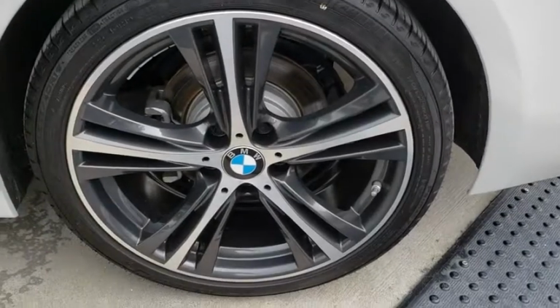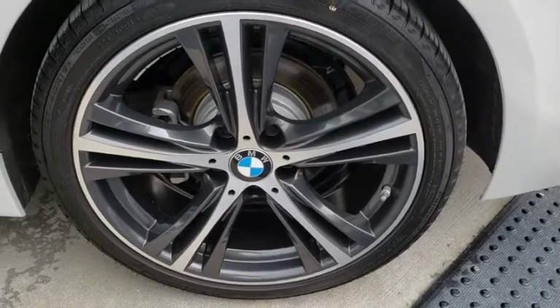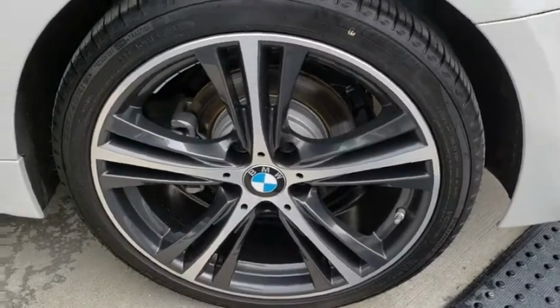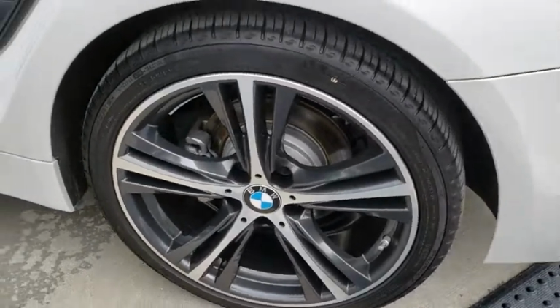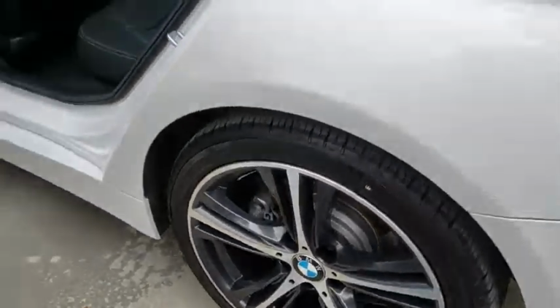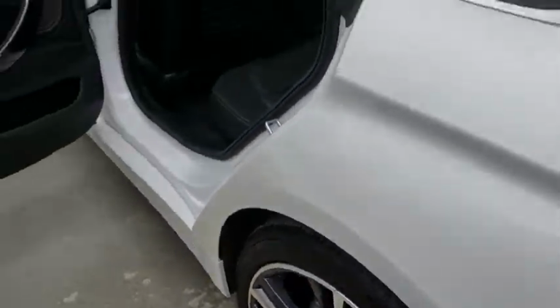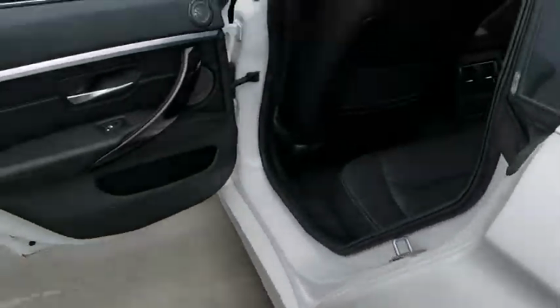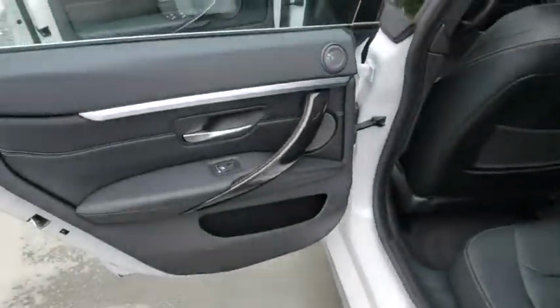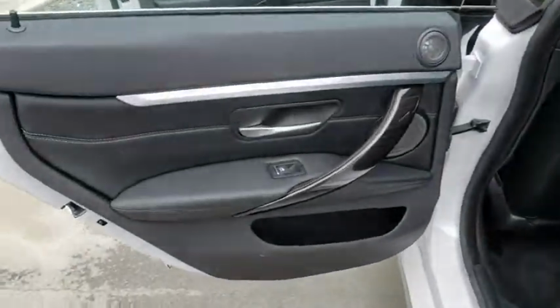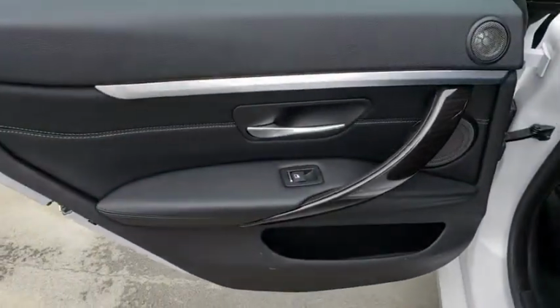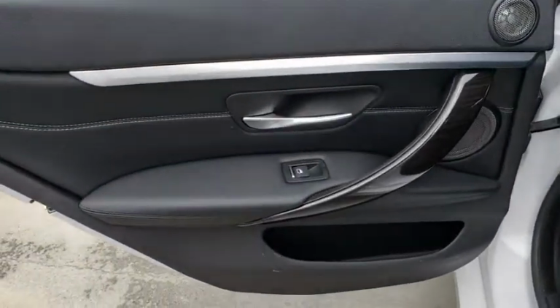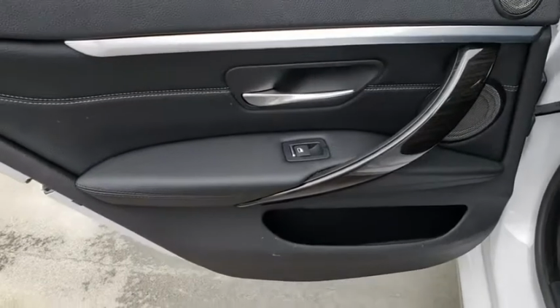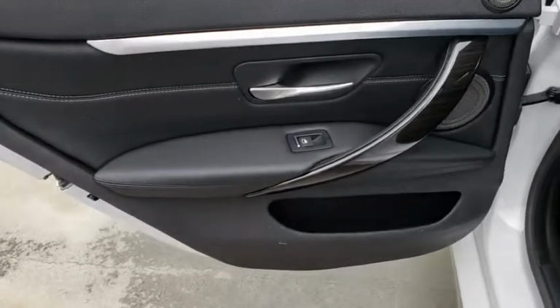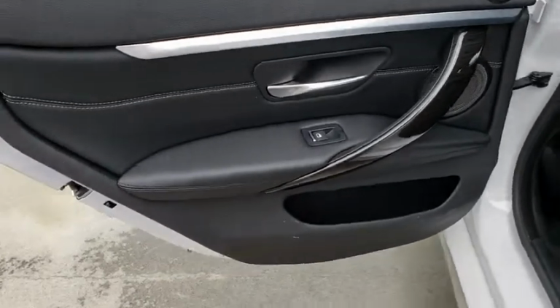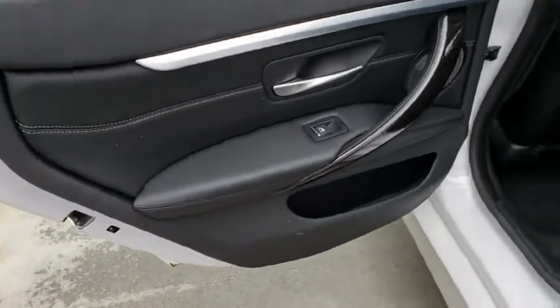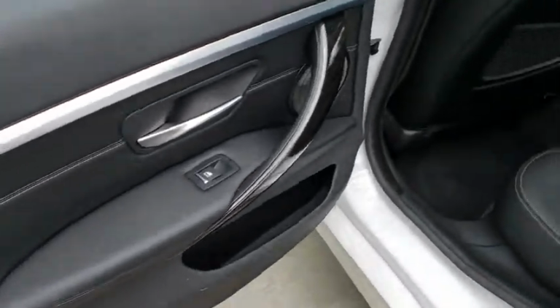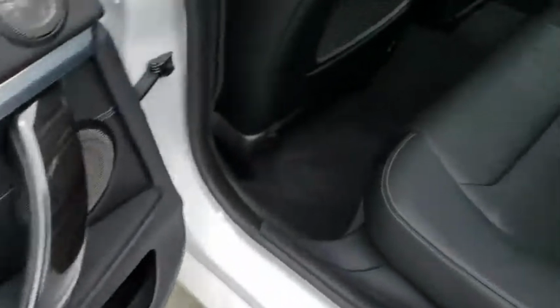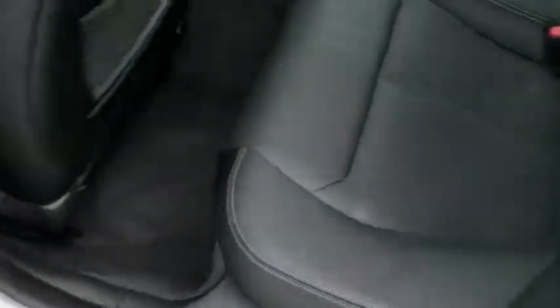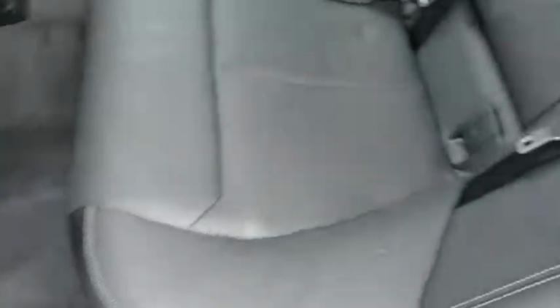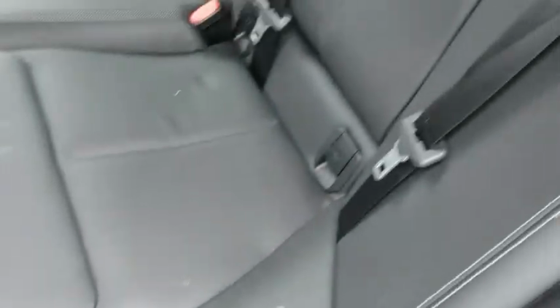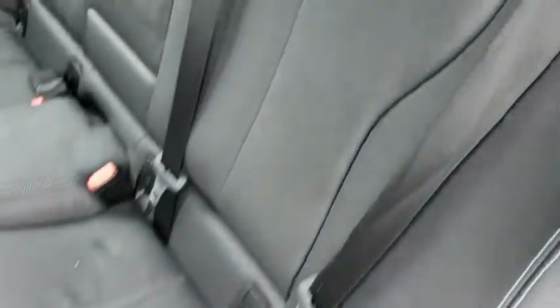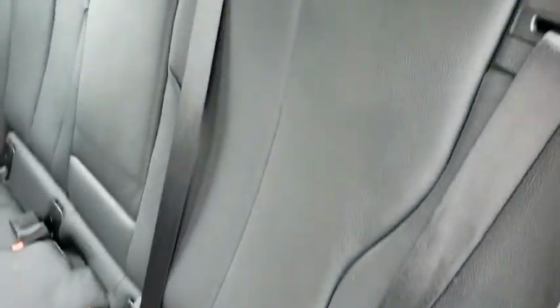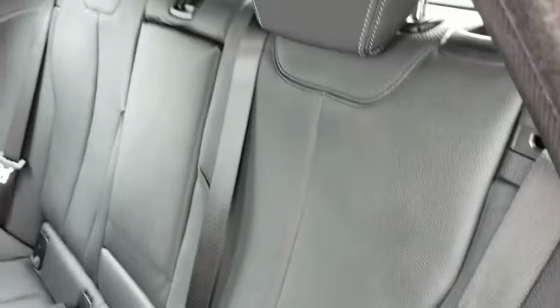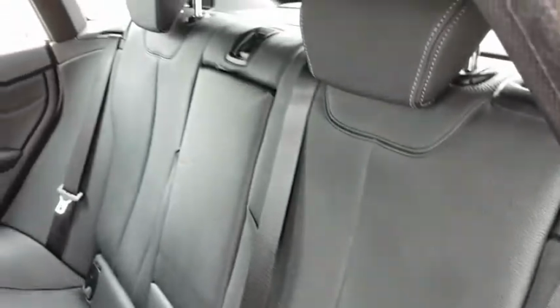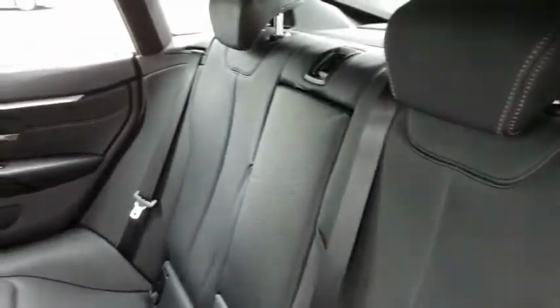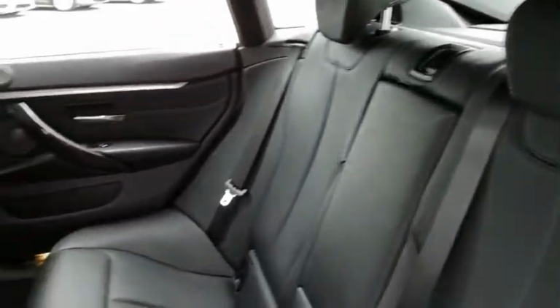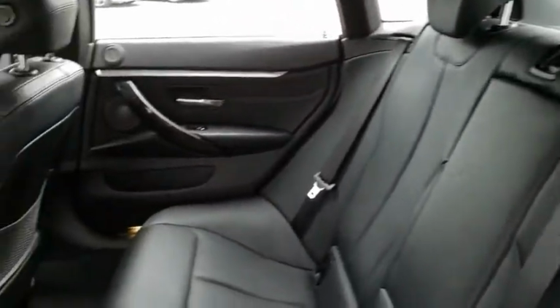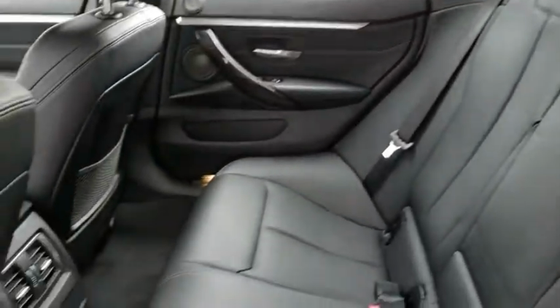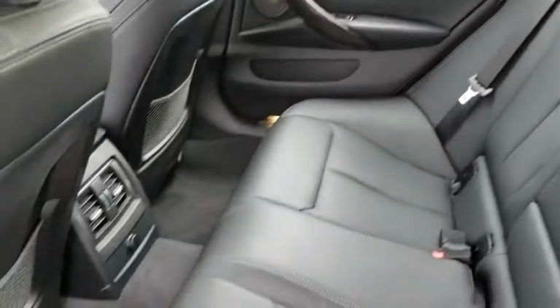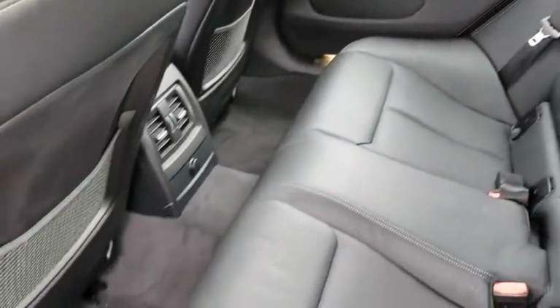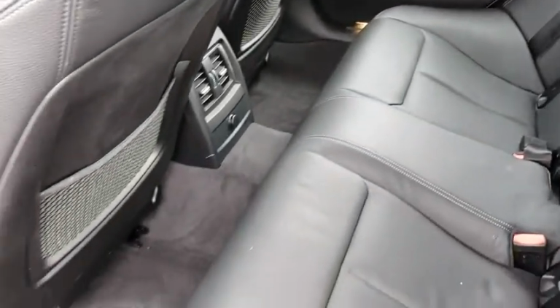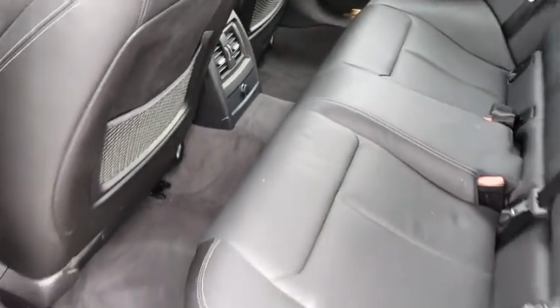Here are some of this vehicle's great options. Stability control, traction control, keyless entry, steering wheel audio controls, anti-lock braking system, power liftgate, power passenger seat, backup camera, leather-wrapped steering wheel.